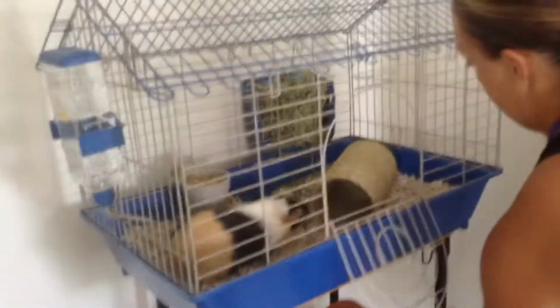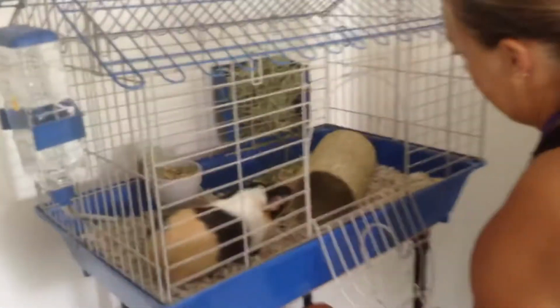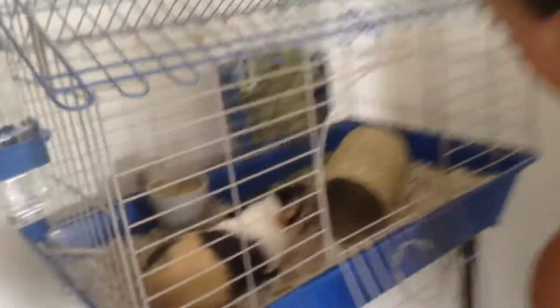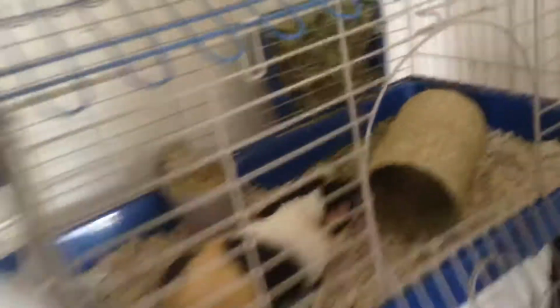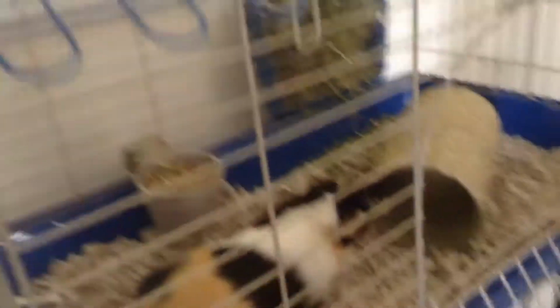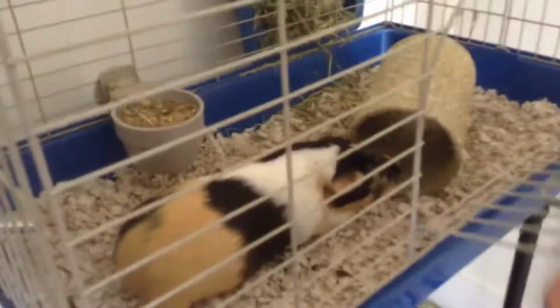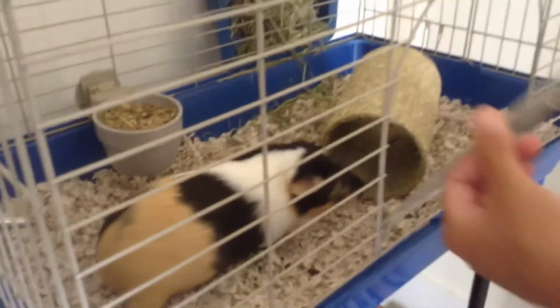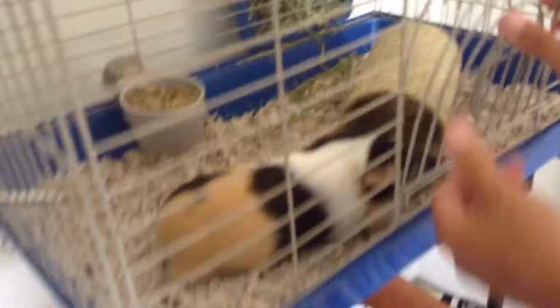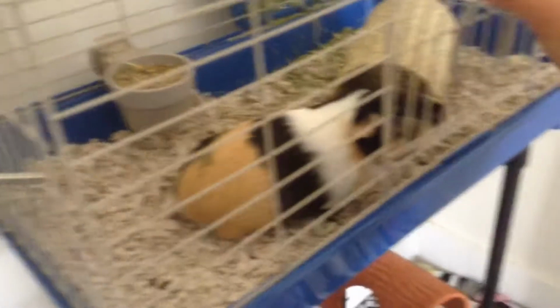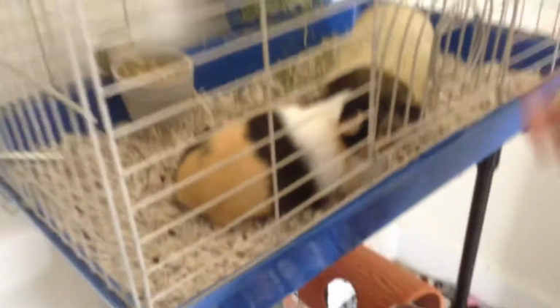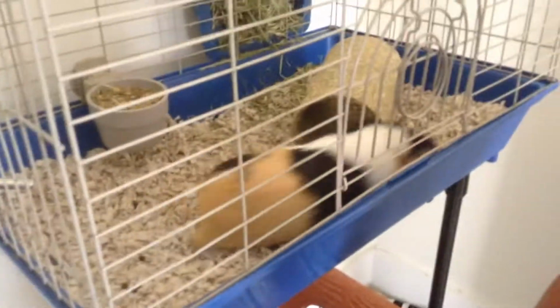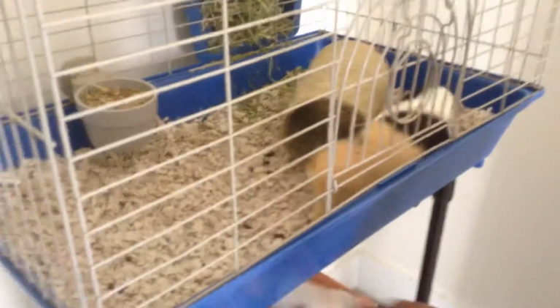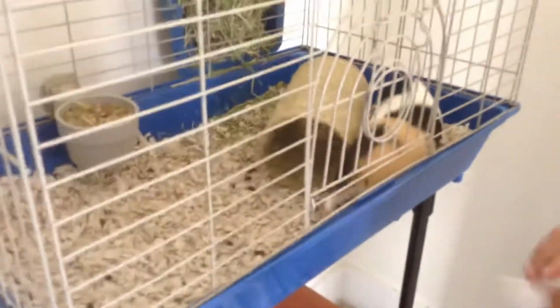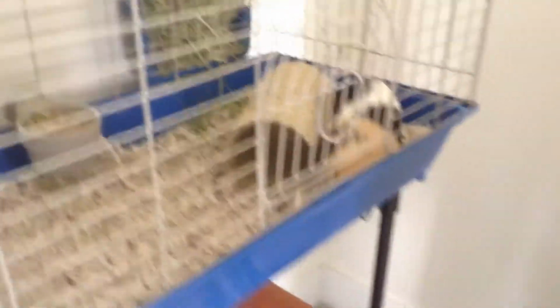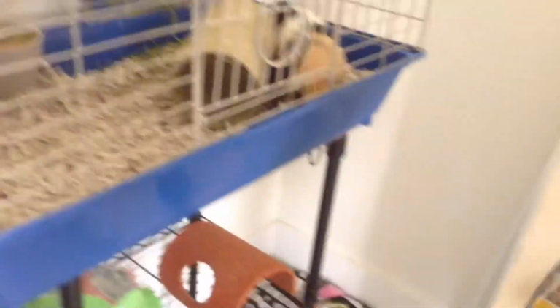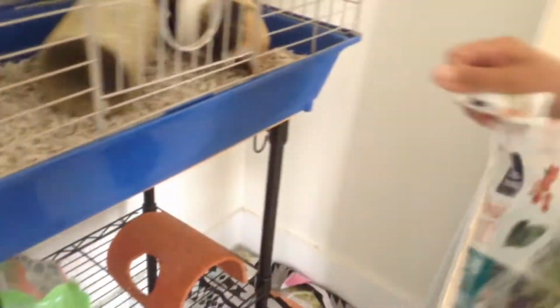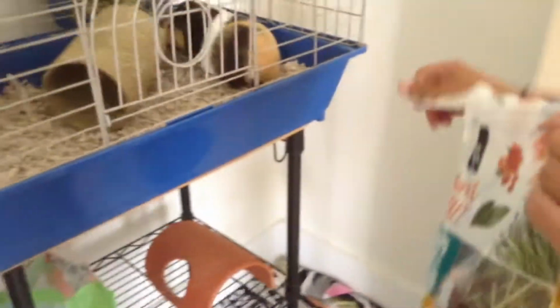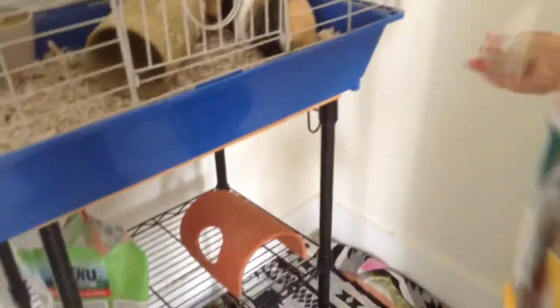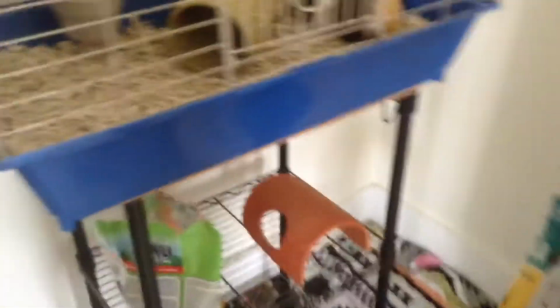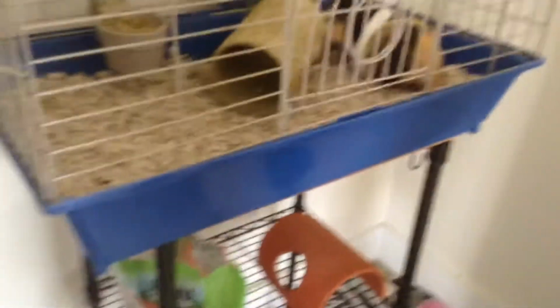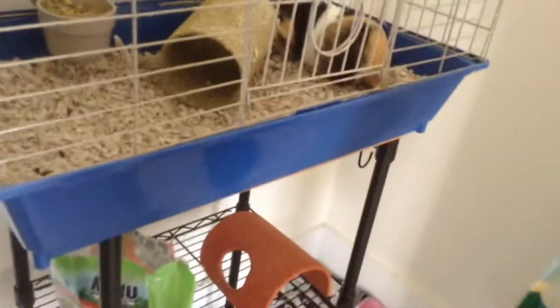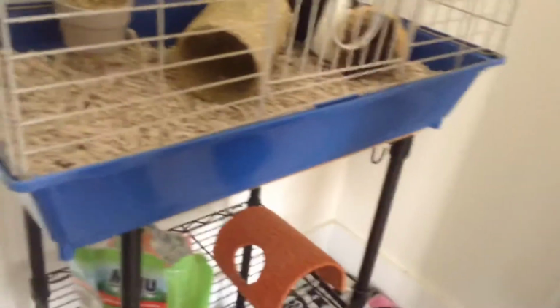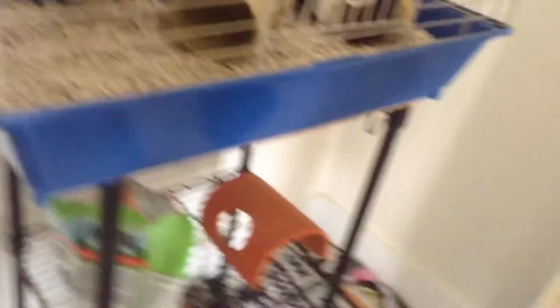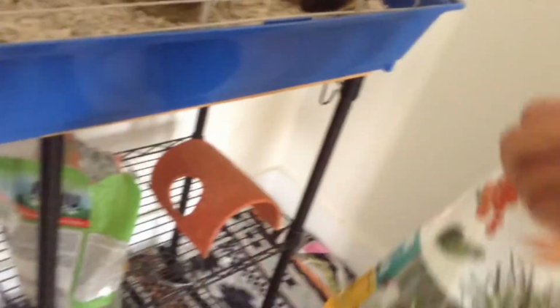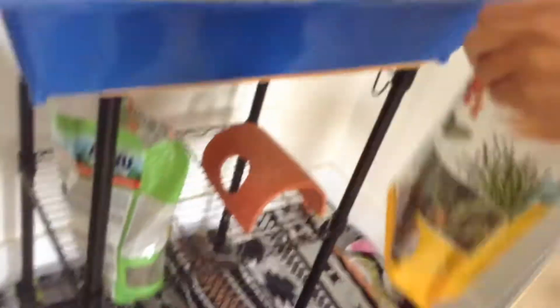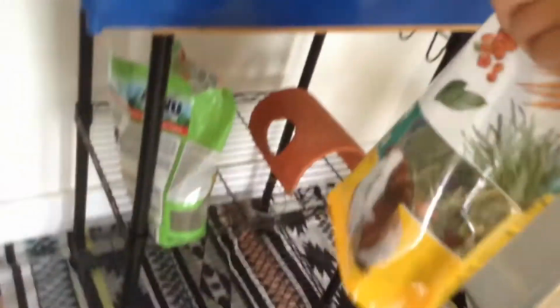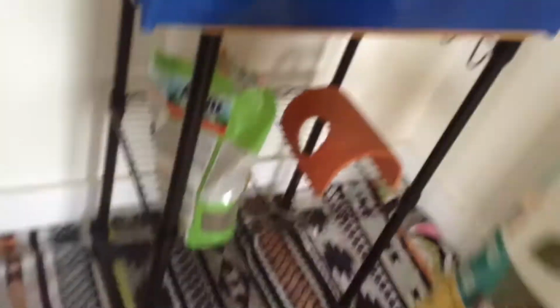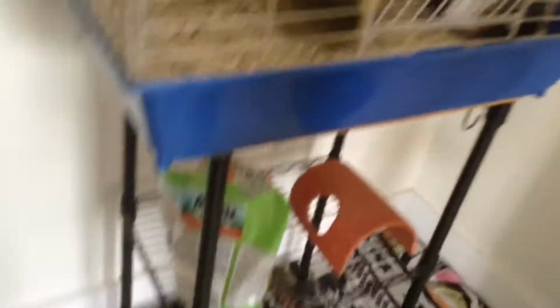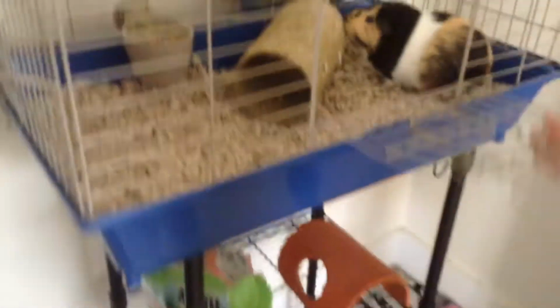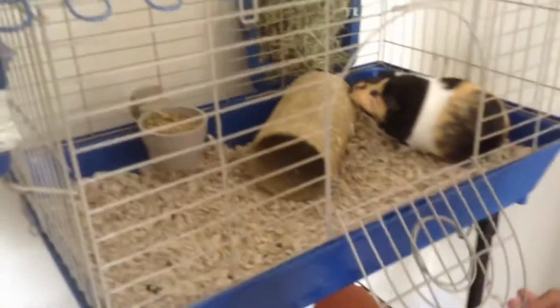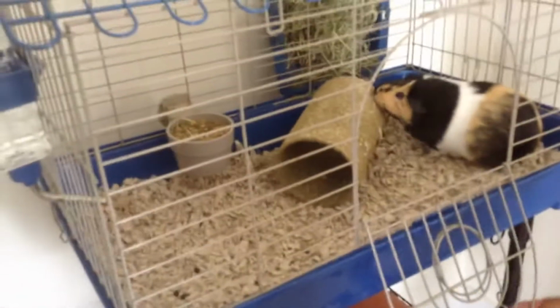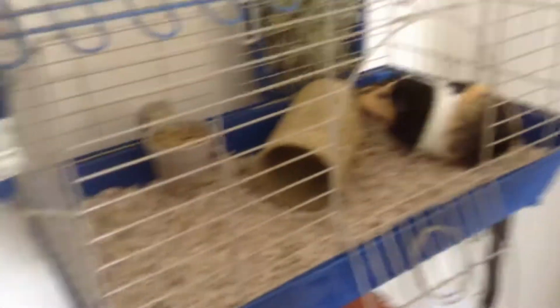Hey Gingy, like your new house? Let's see if she likes her salad. You can walk it around. Let's give Gingy some salad.